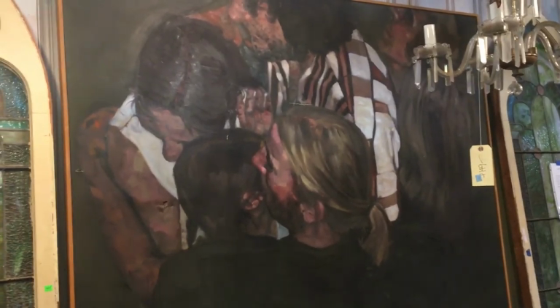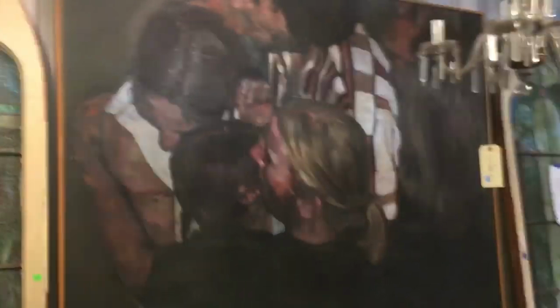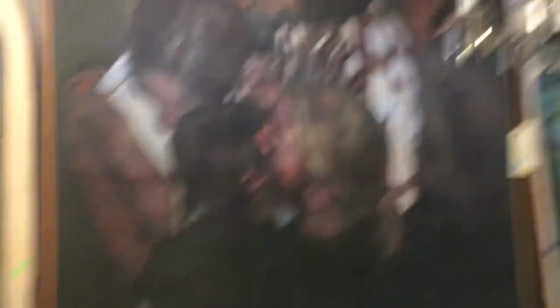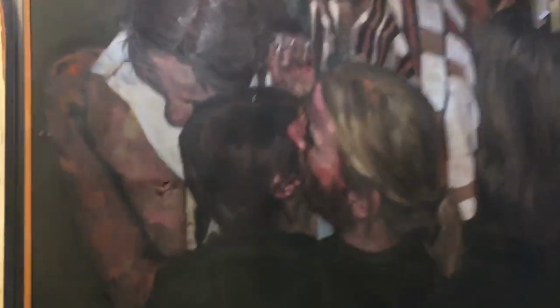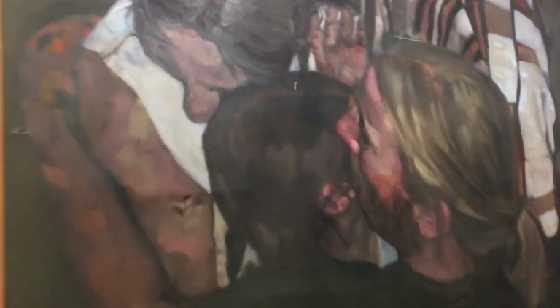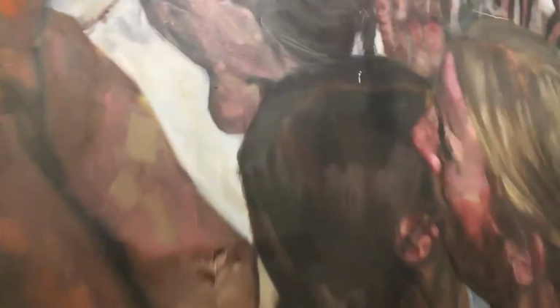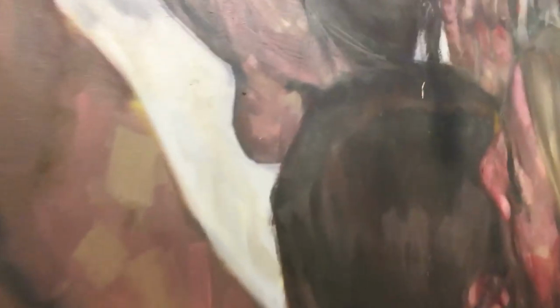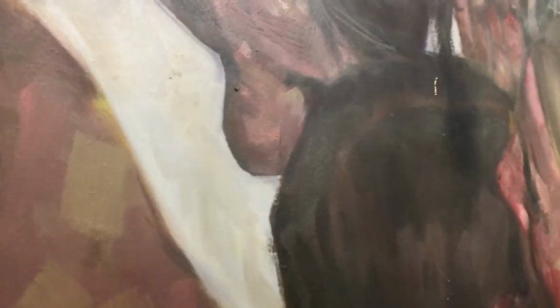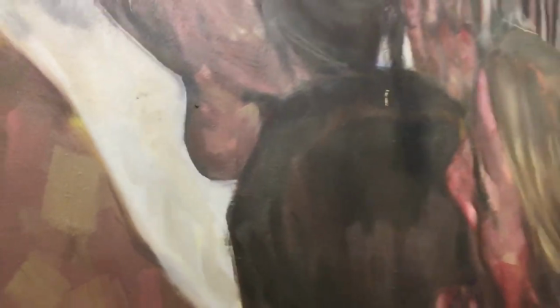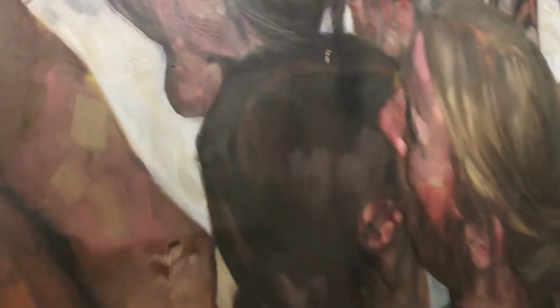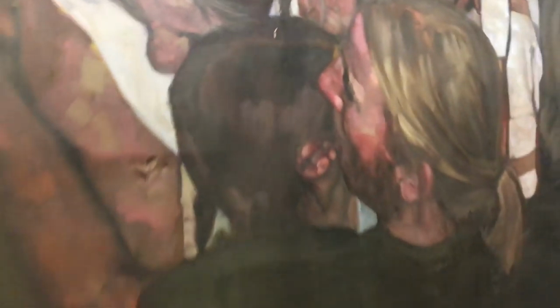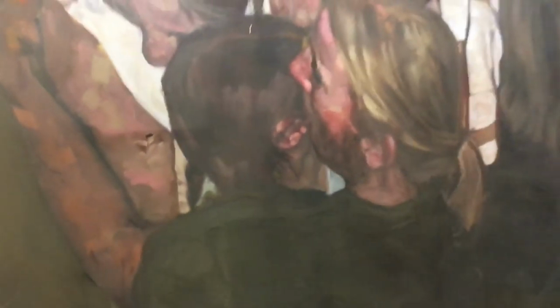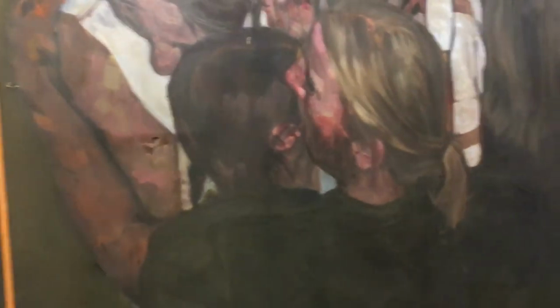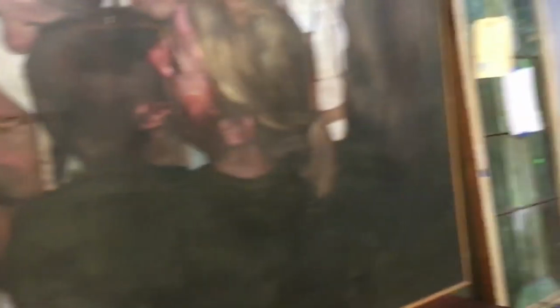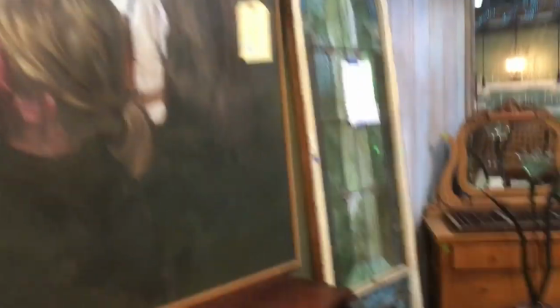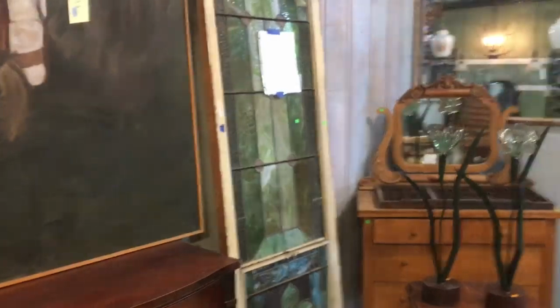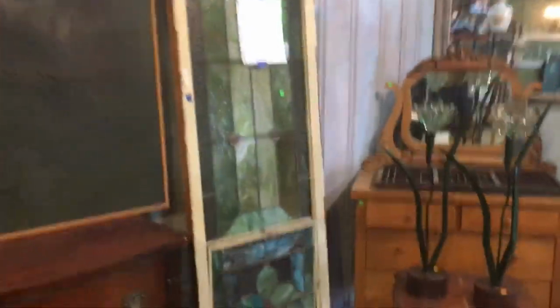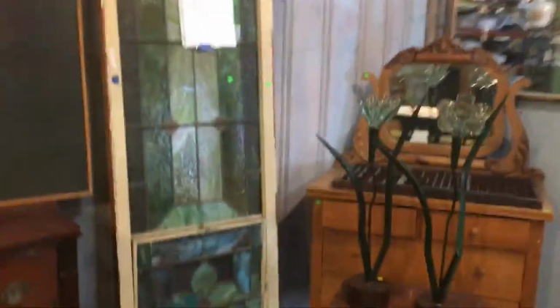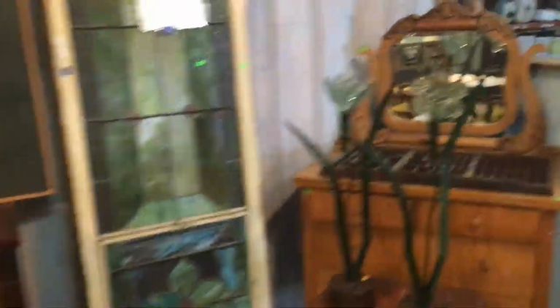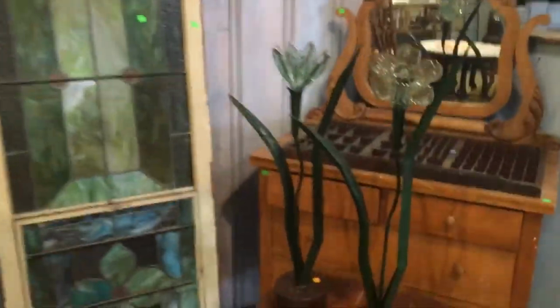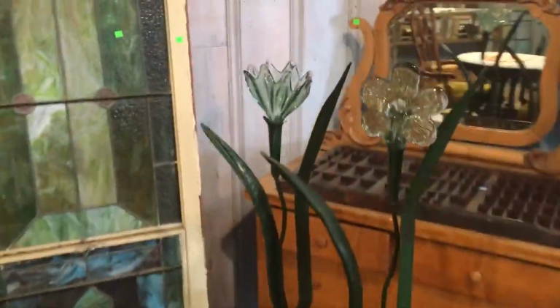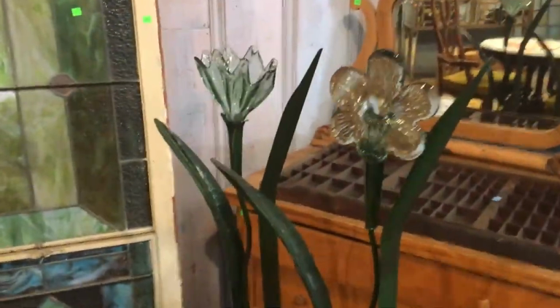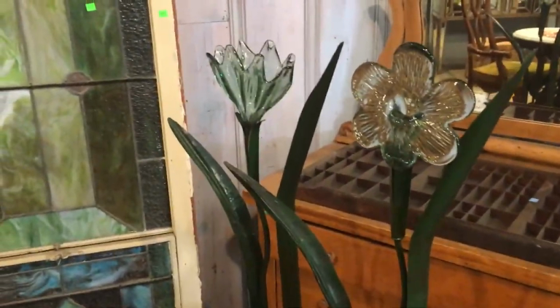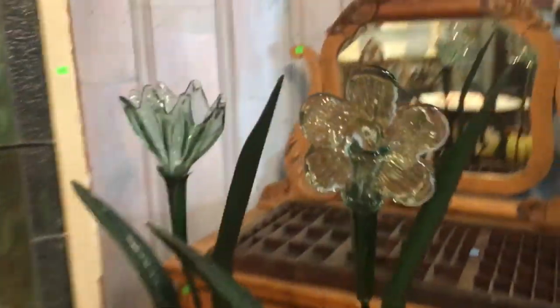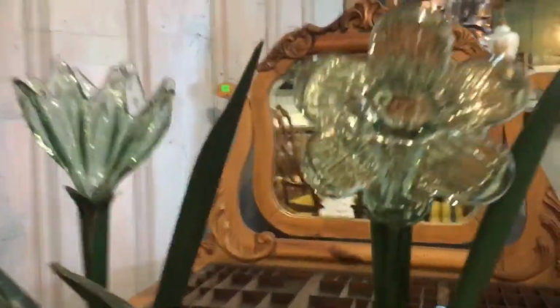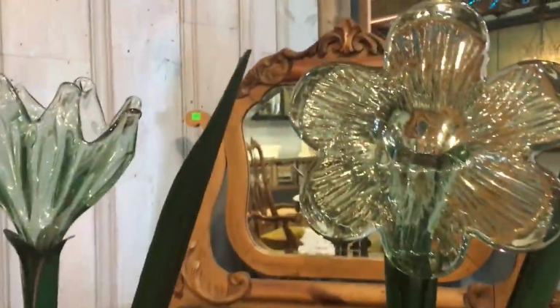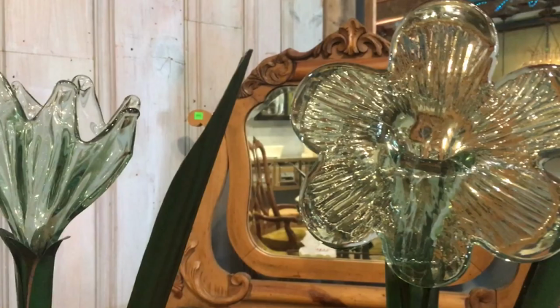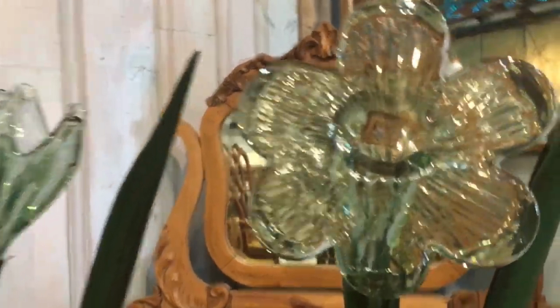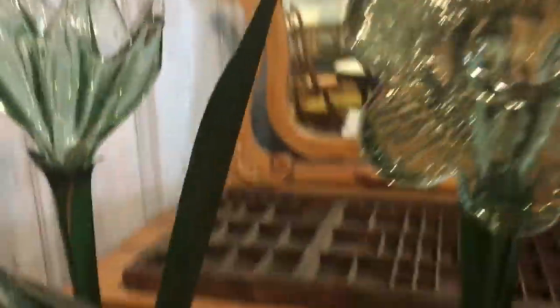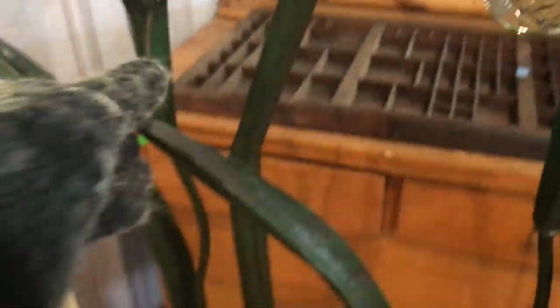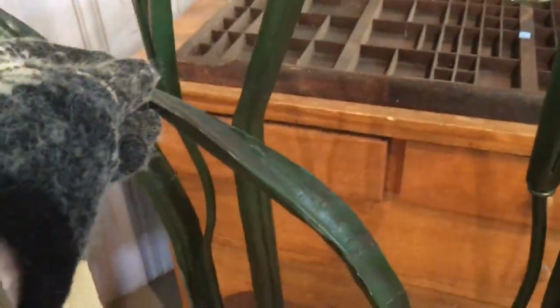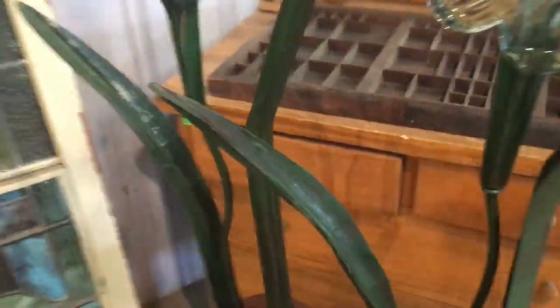Moving on, we've got these flower sculptures here — they're like $30, glass tops and the rest made of metal.